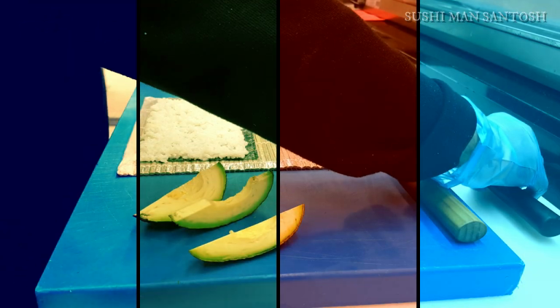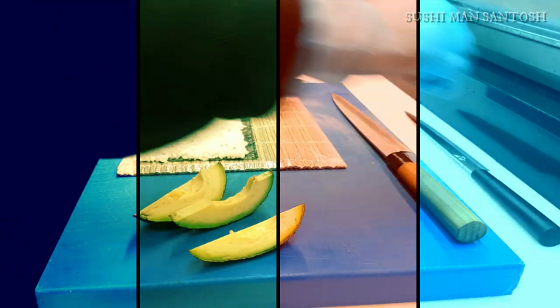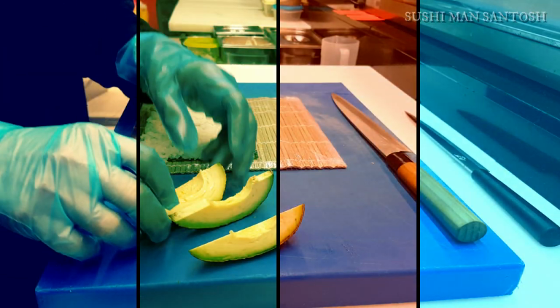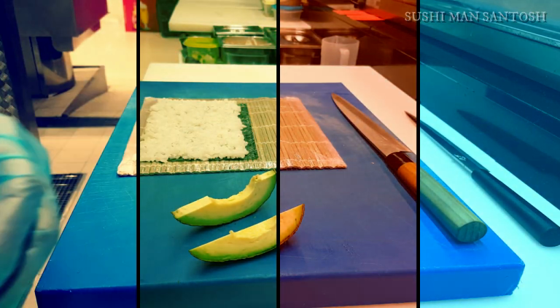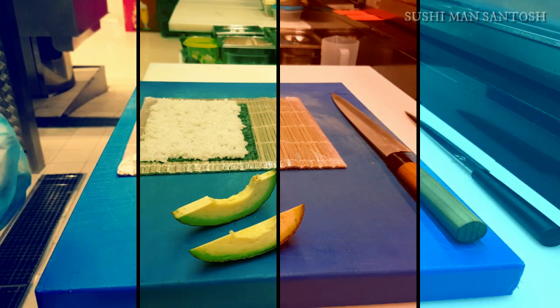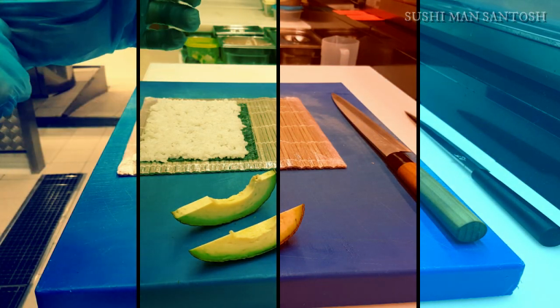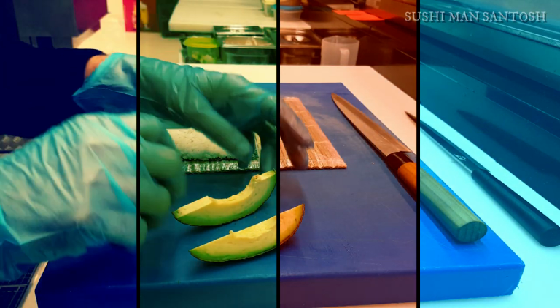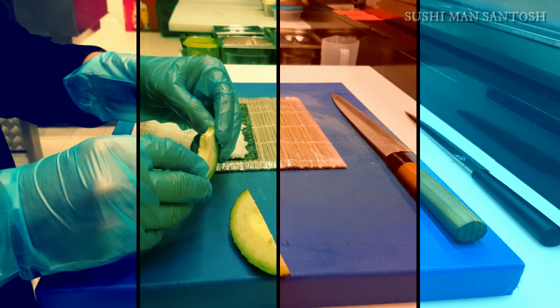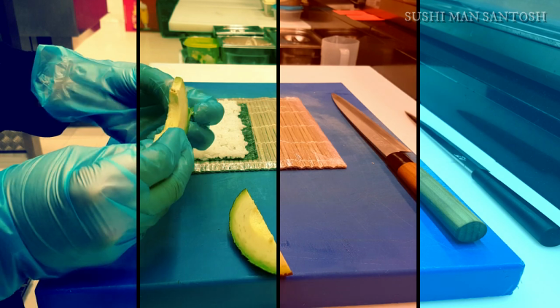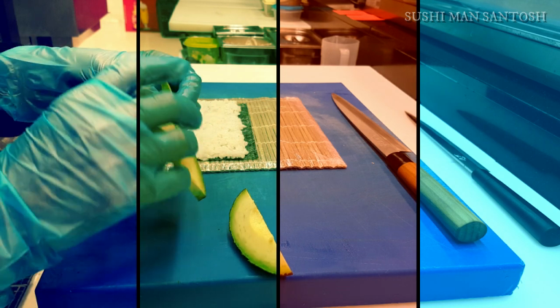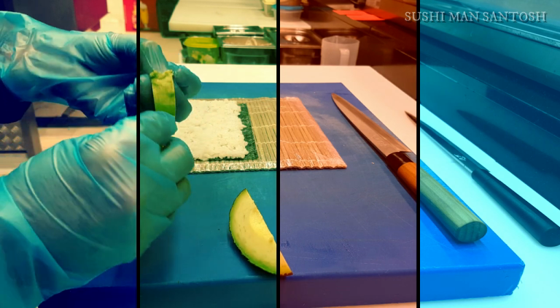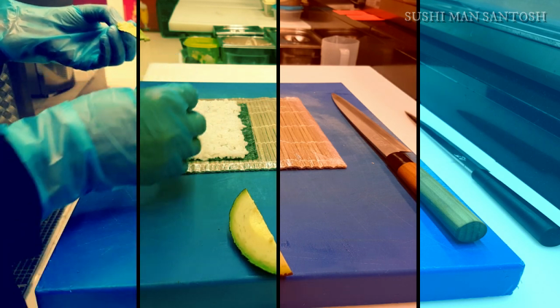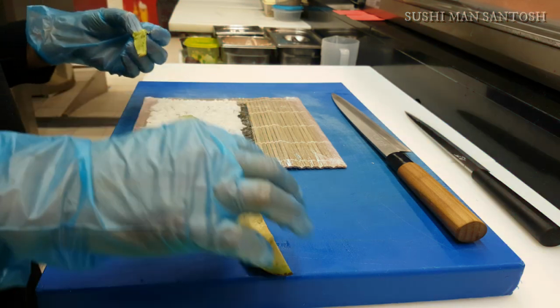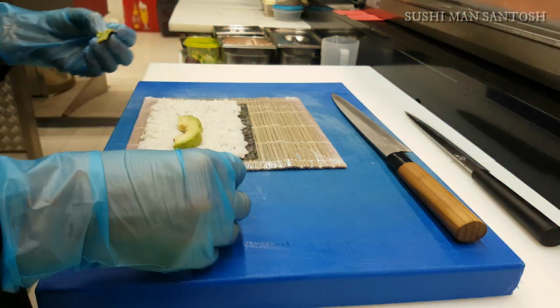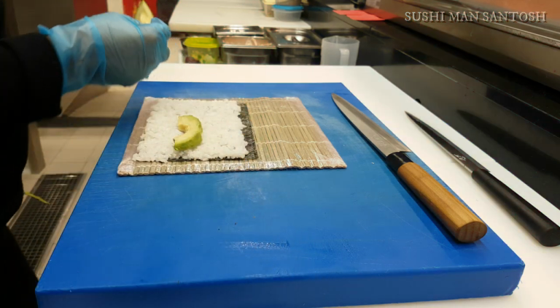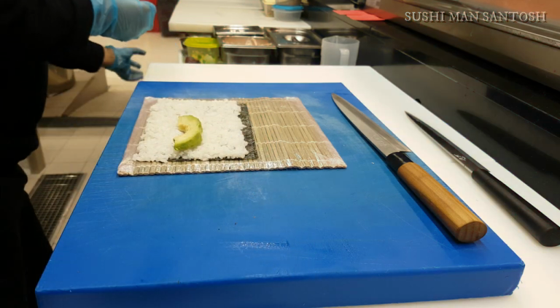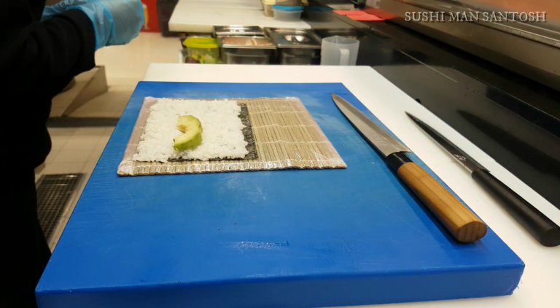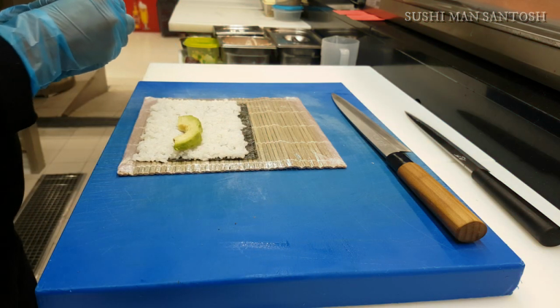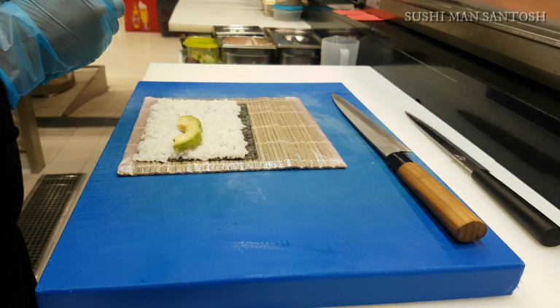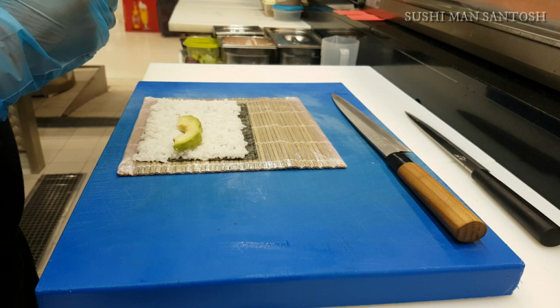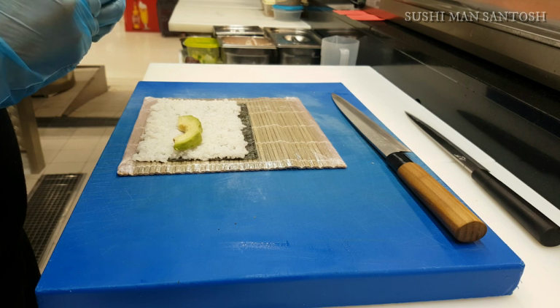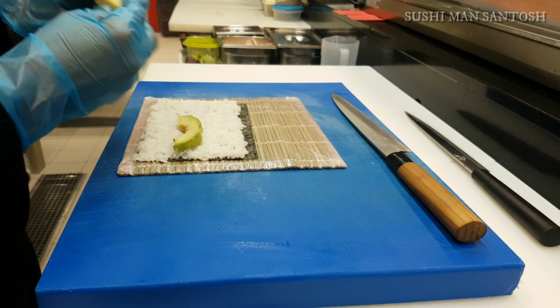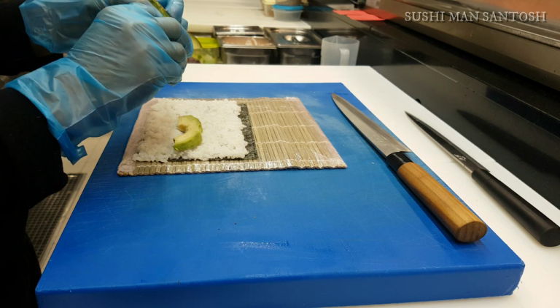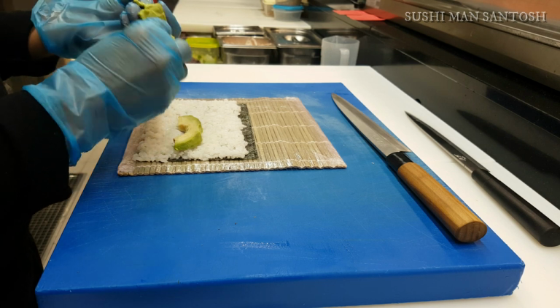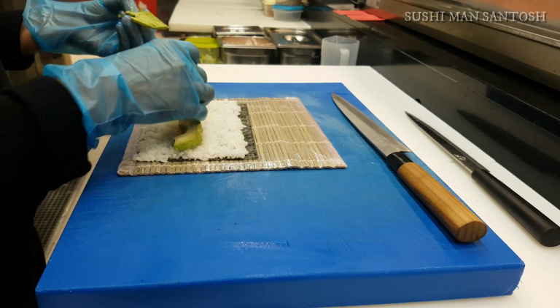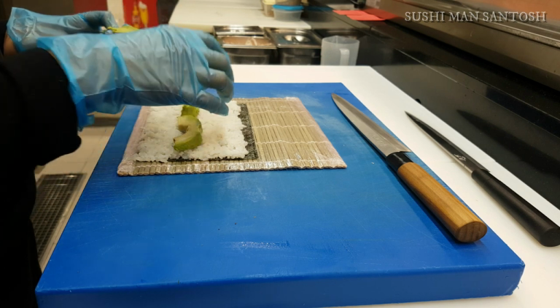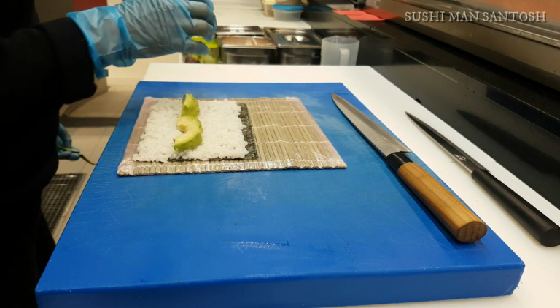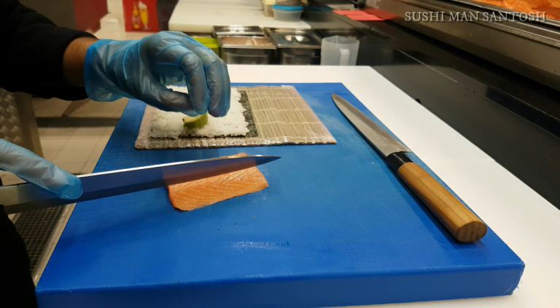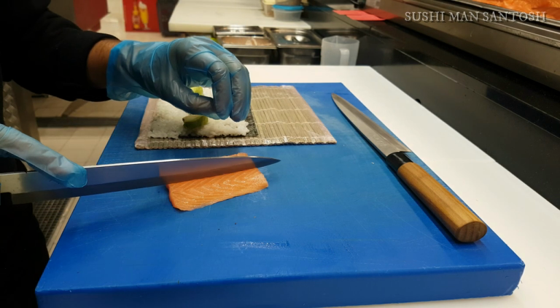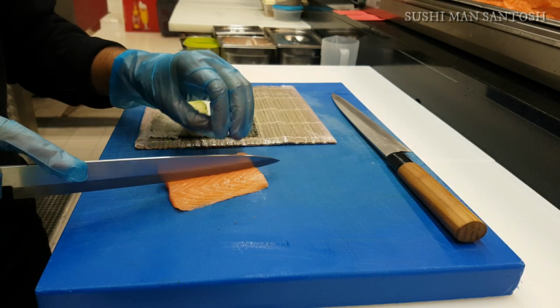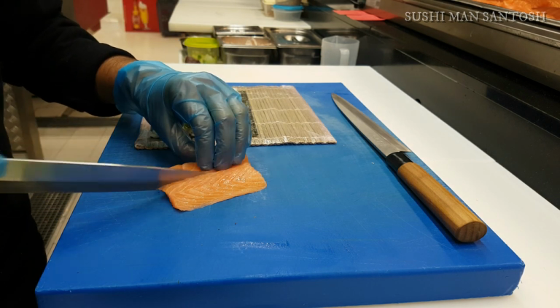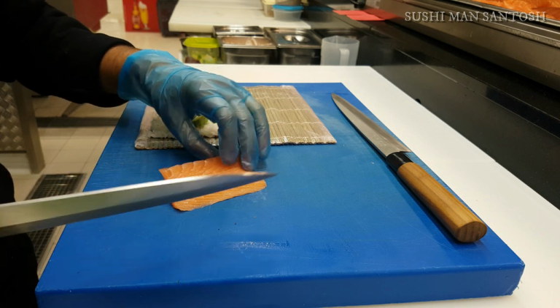For the filling, I love avocado — I'm an avocado lover. It gives a creamy flavor and is a good combination with the salmon. For sweetness I'm going to use mango. If you don't like mango you can use pineapple, or skip it entirely since the sushi rice already has sweetness — it's optional.